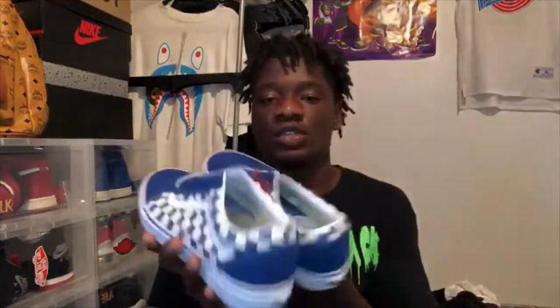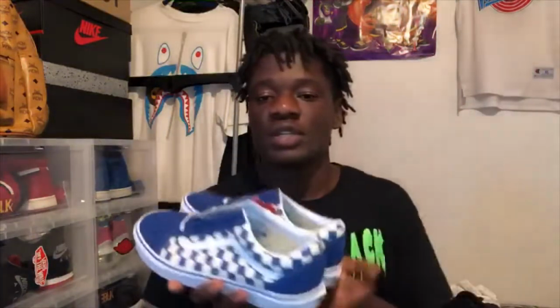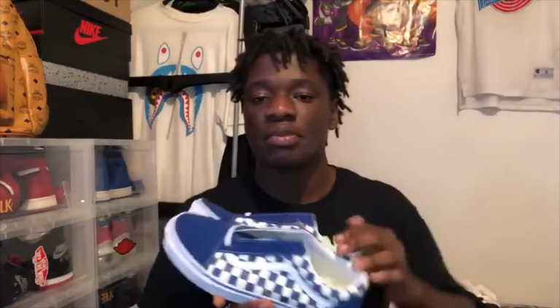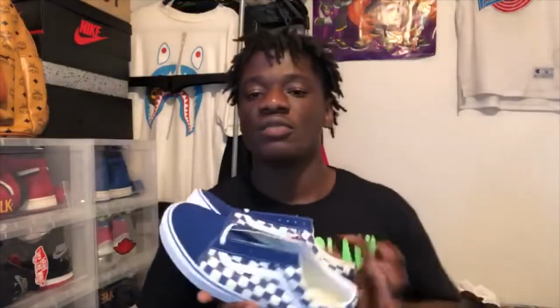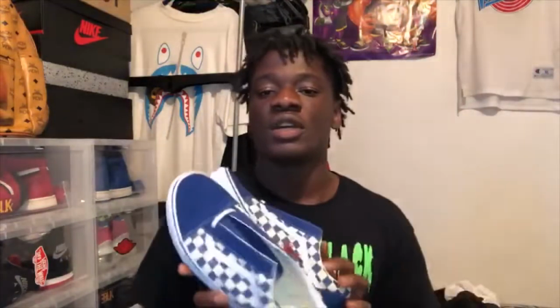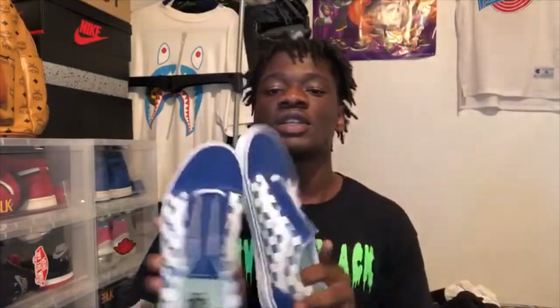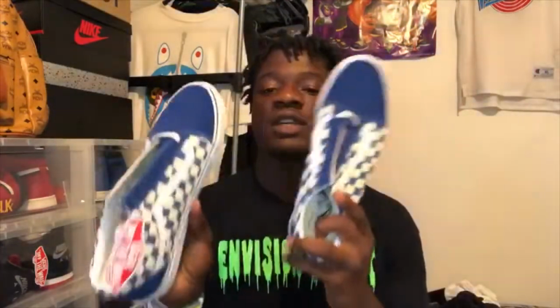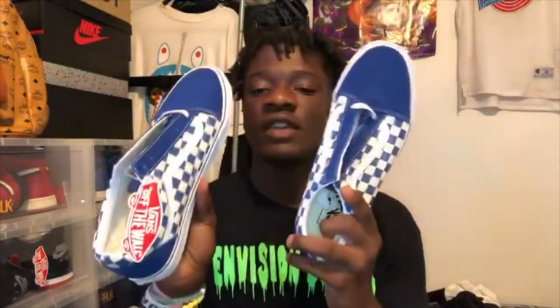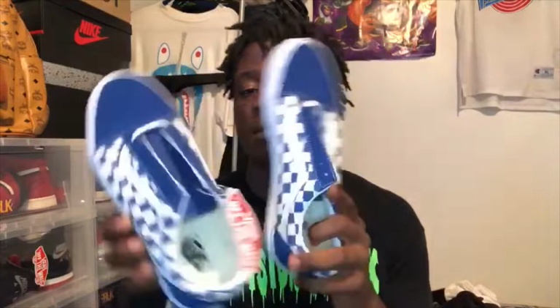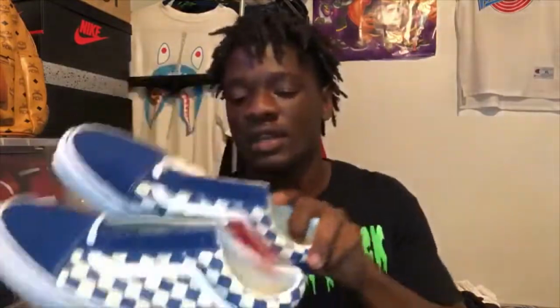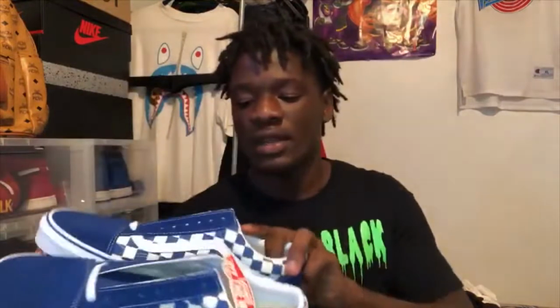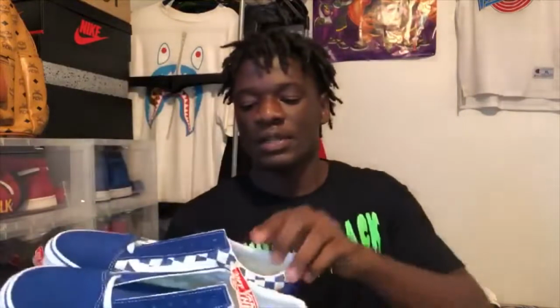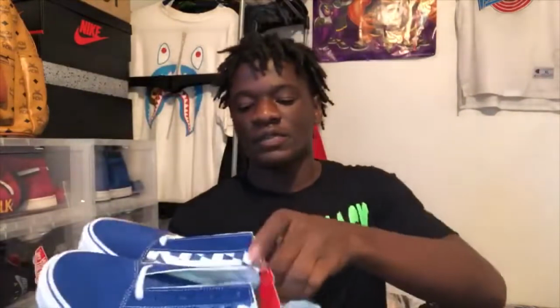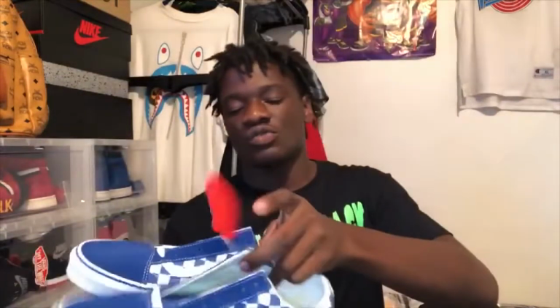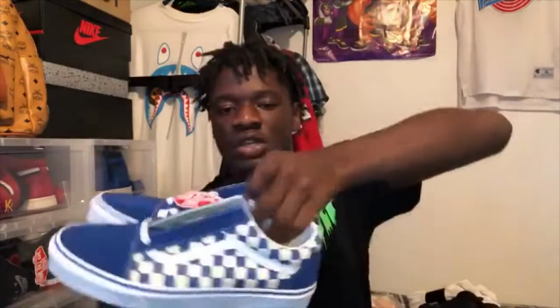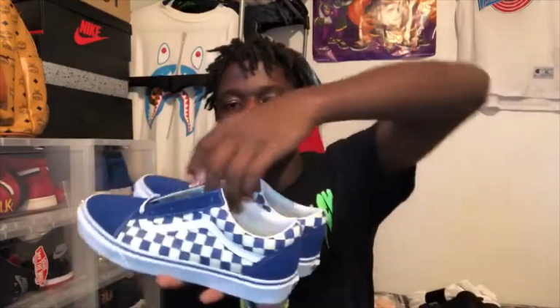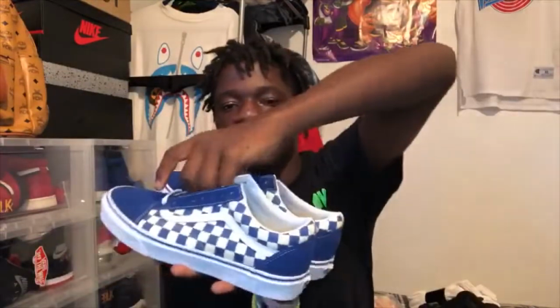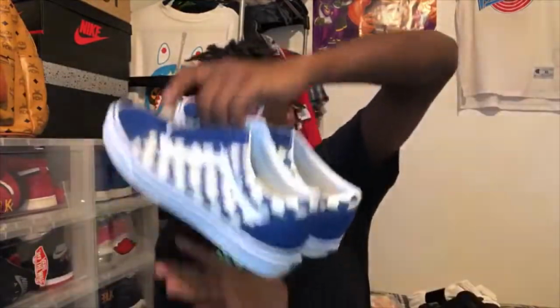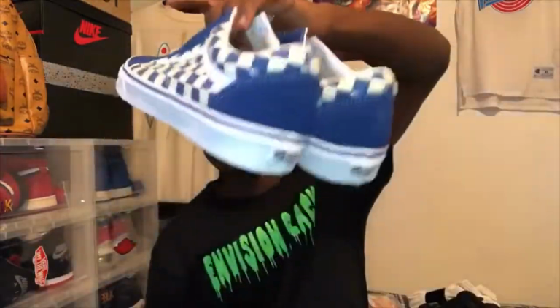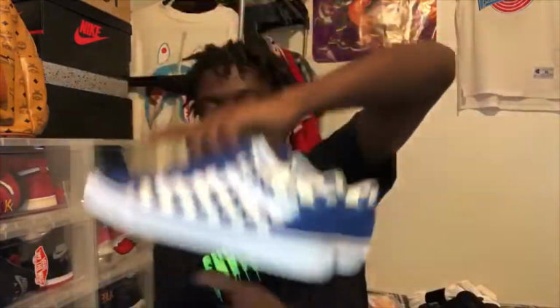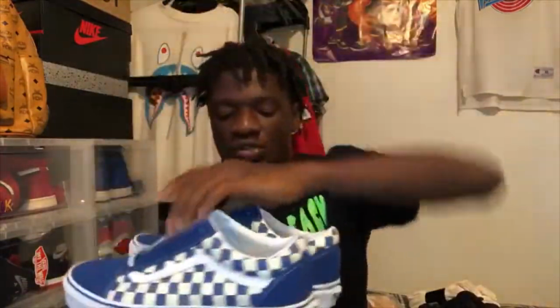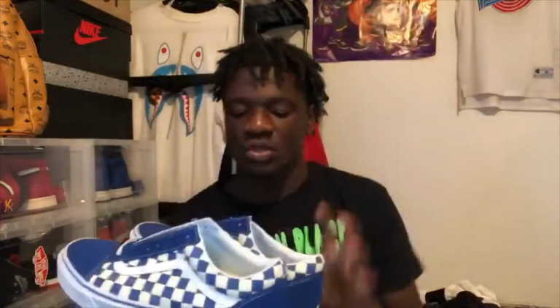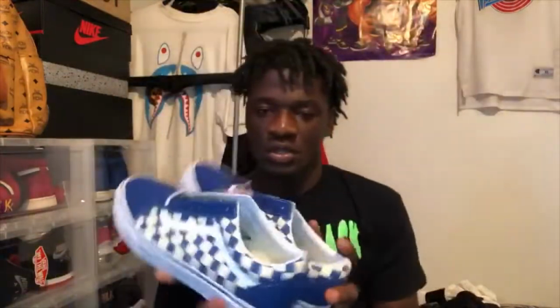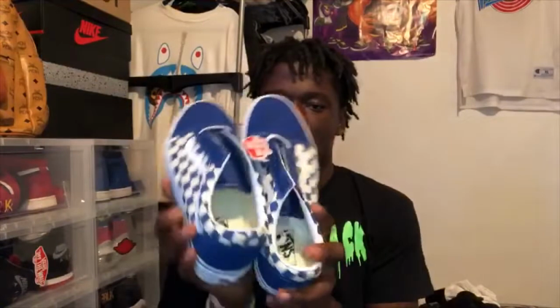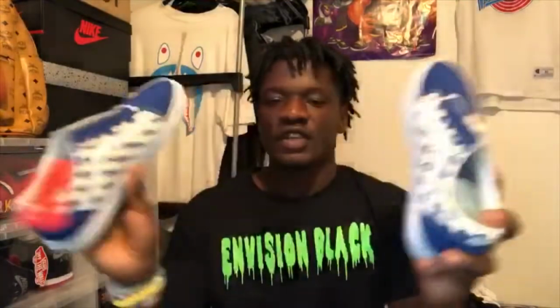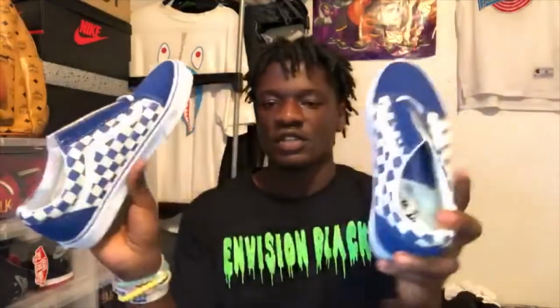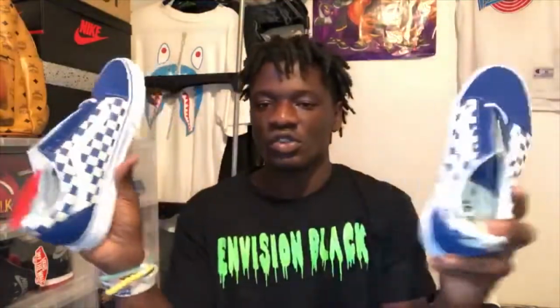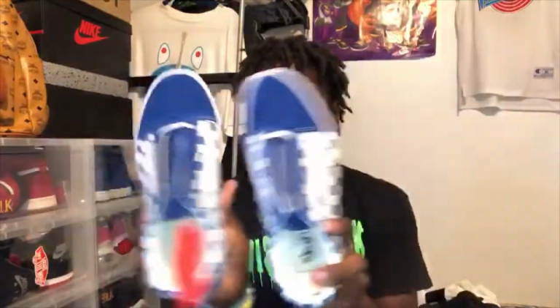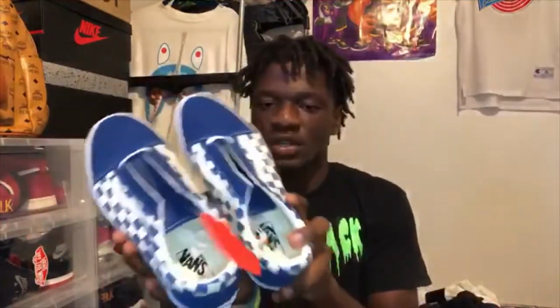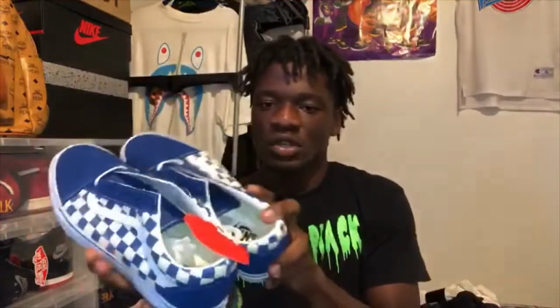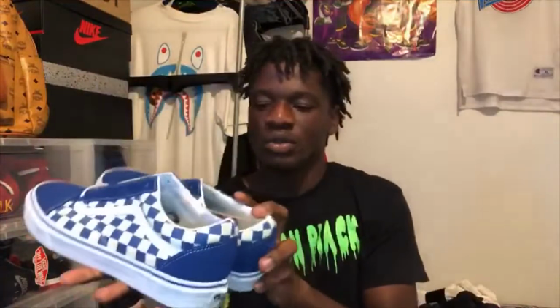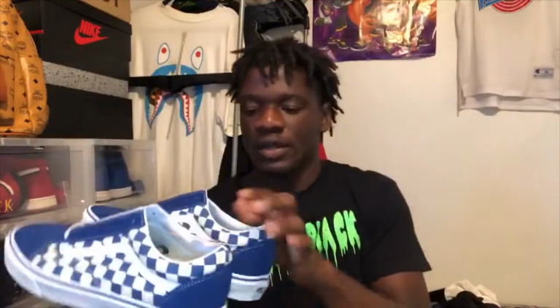The next one I'm gonna show you is this pair of Vans. I picked these up at Zumiez, brand new — I didn't even lace them. I picked these up for school. This is the only pair of shoes I picked up so far for back to school. They're checkerboard Vans, blue and white.